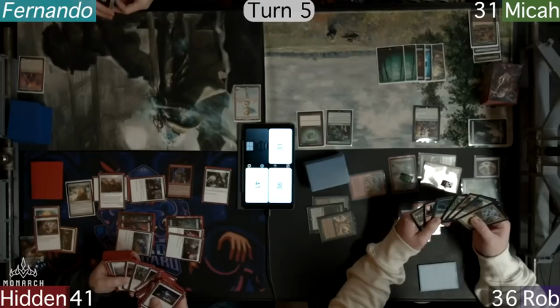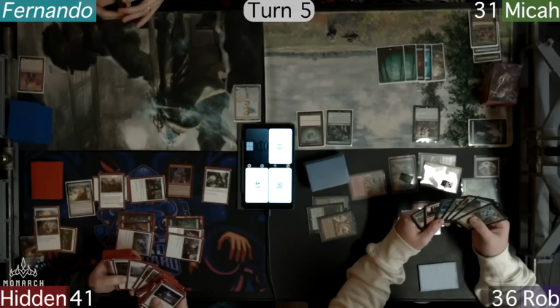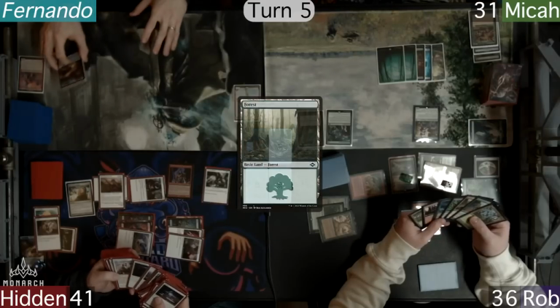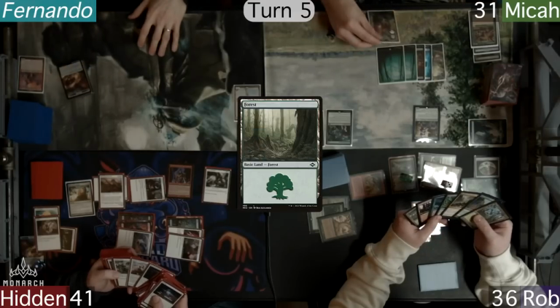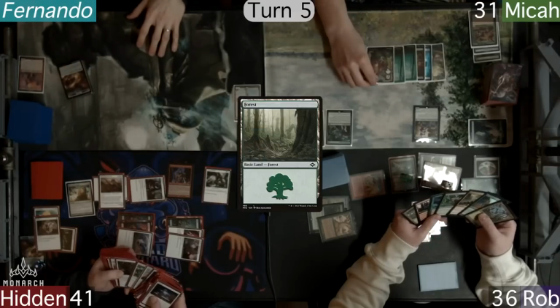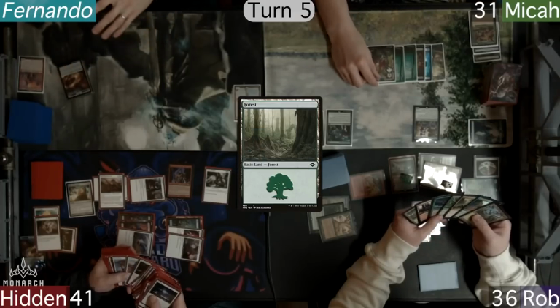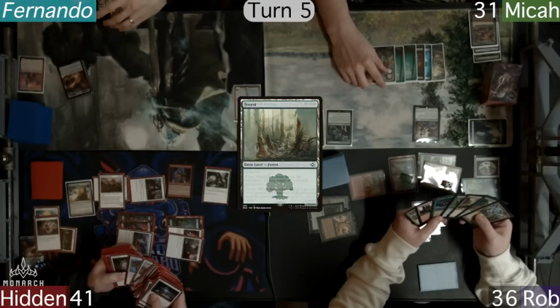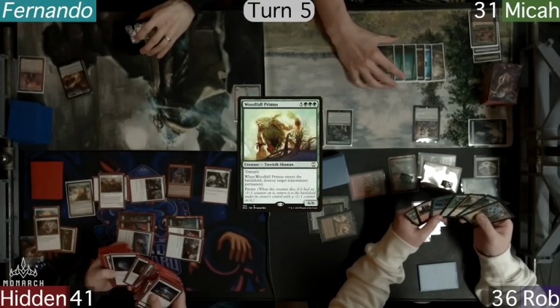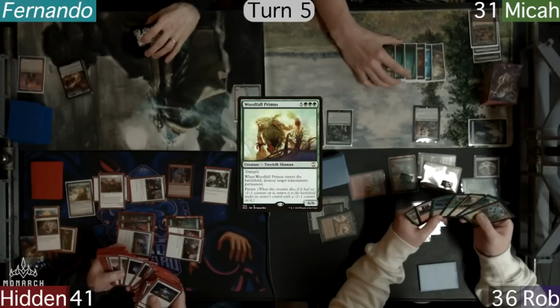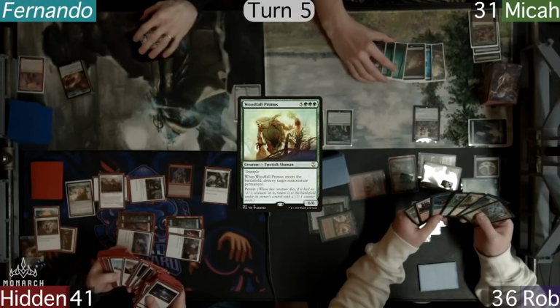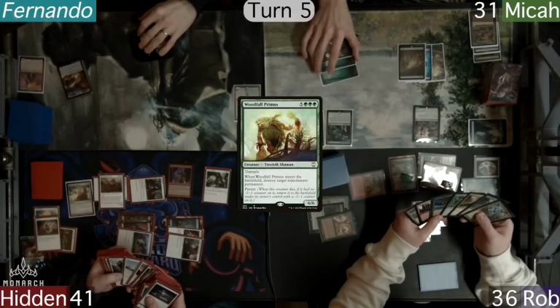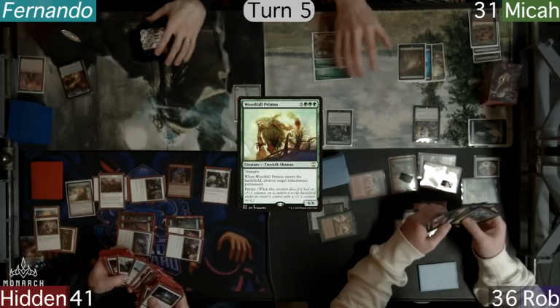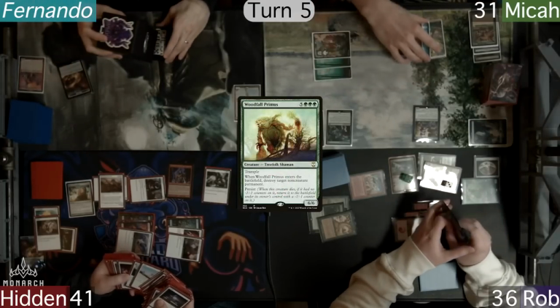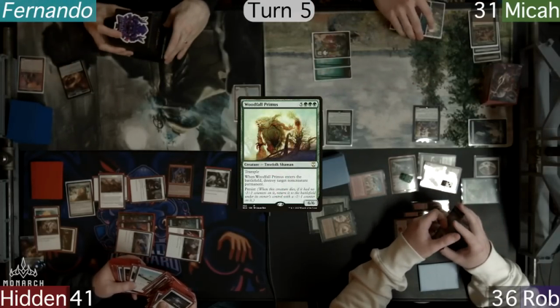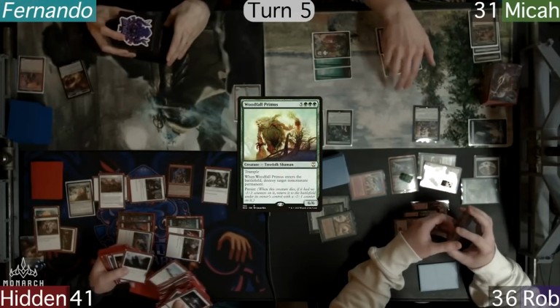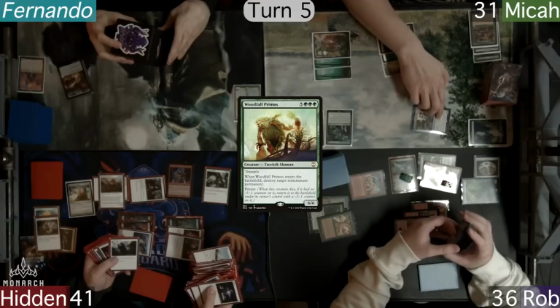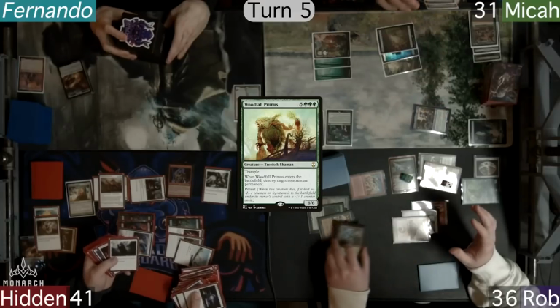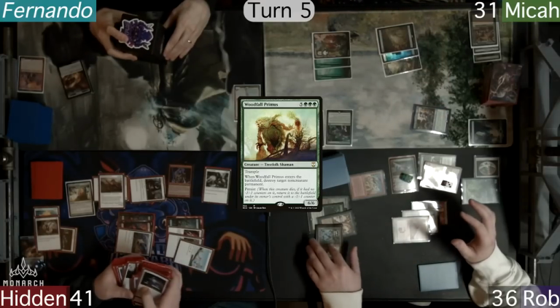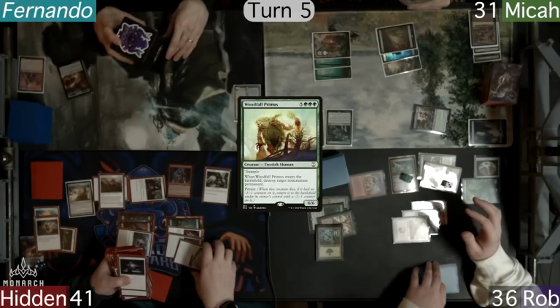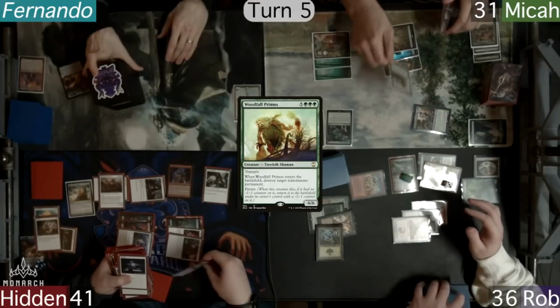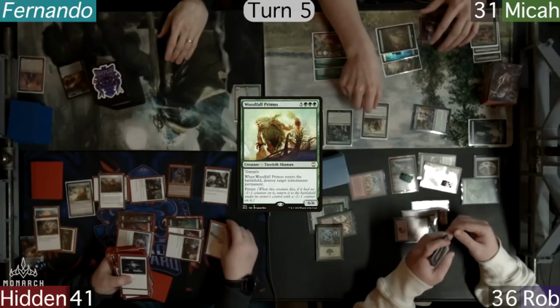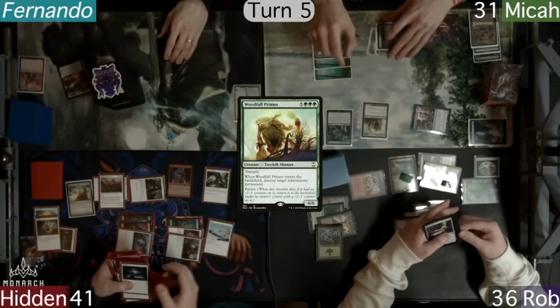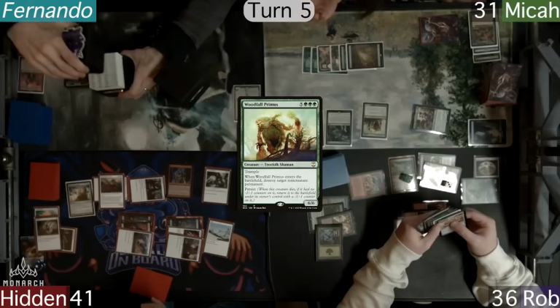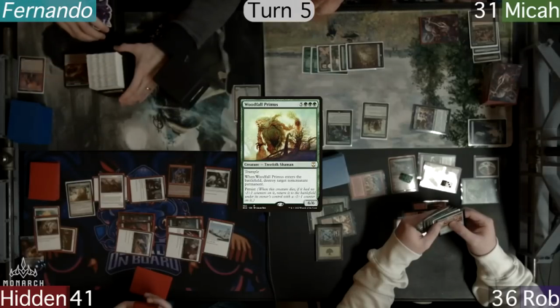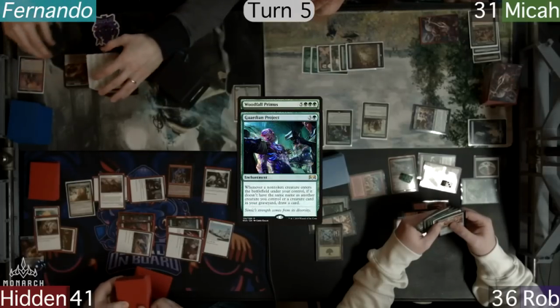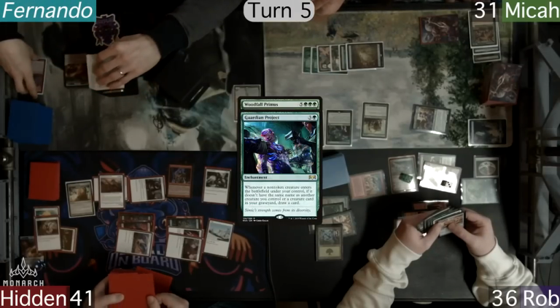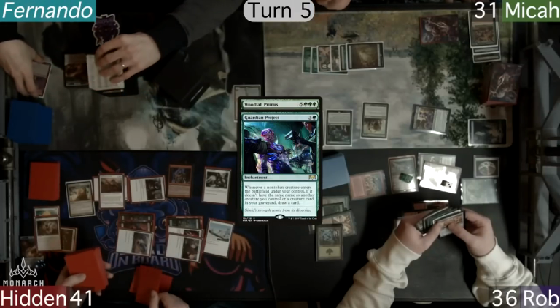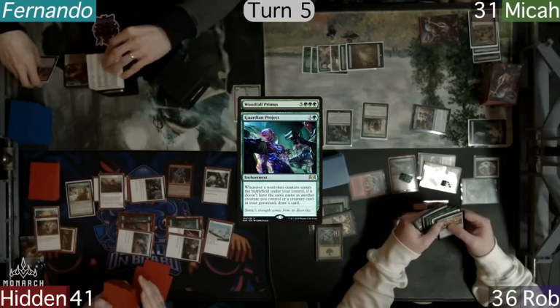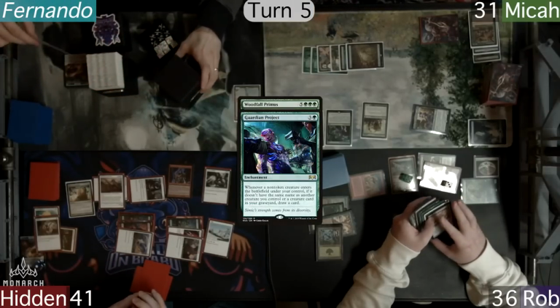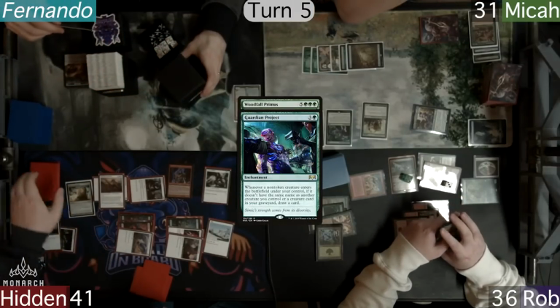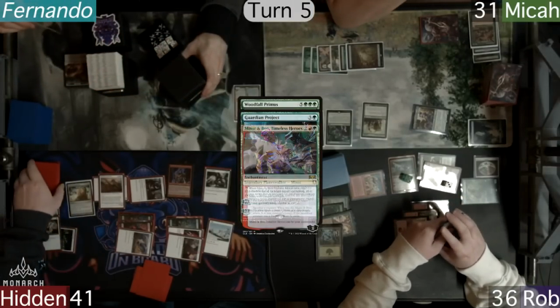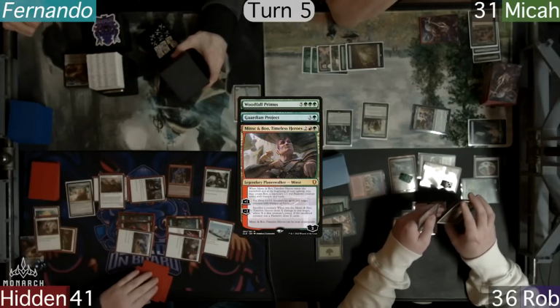Micah plays another Forest and for 7 casts a Woodfall Primus. With this, we realize Hidden should have drawn a card off Zavala as the Woodfall enters. It triggers the Guardian Project and its ETB to target Minx.